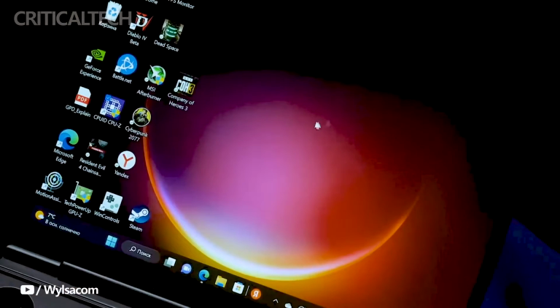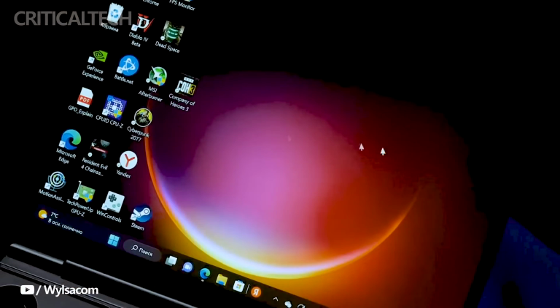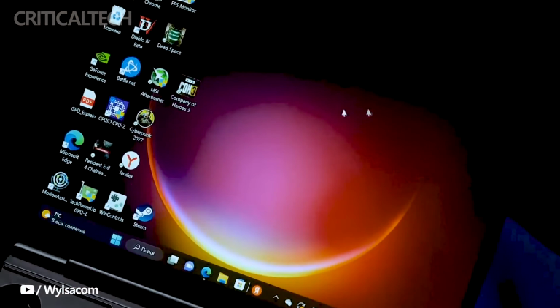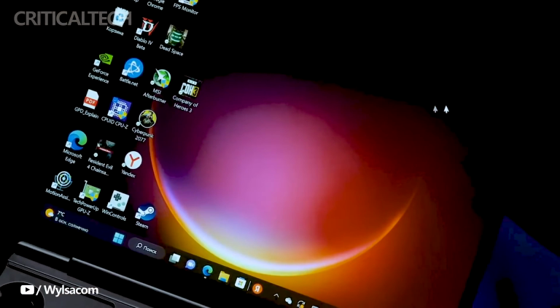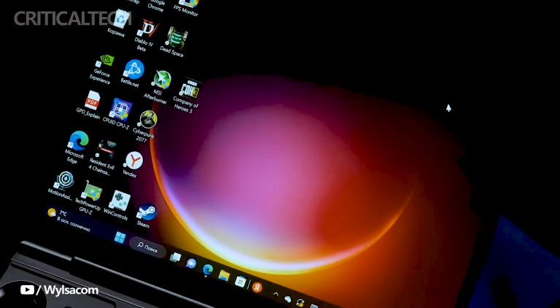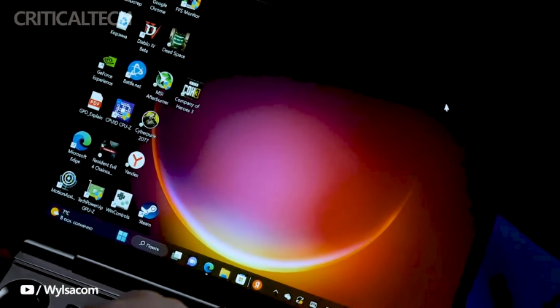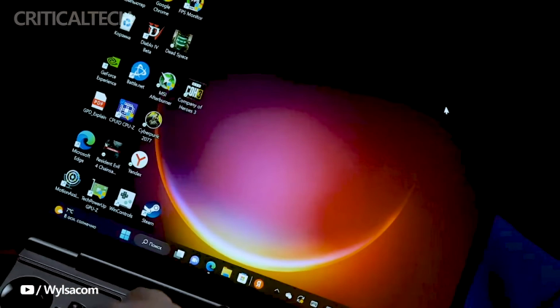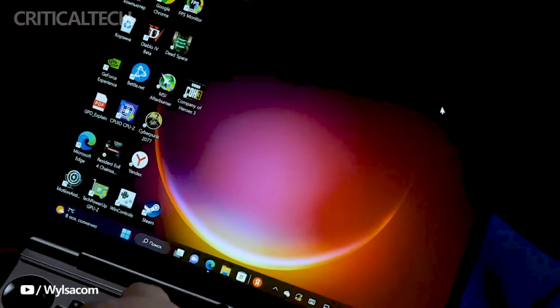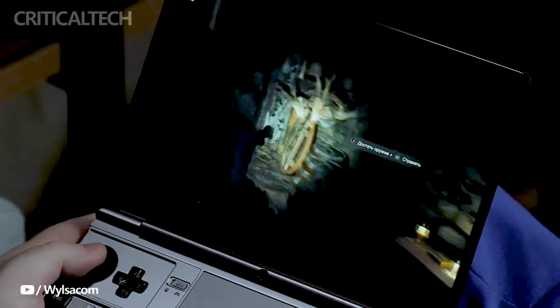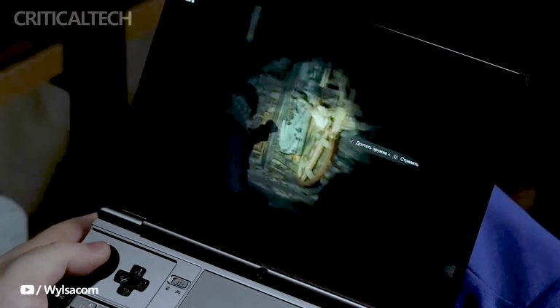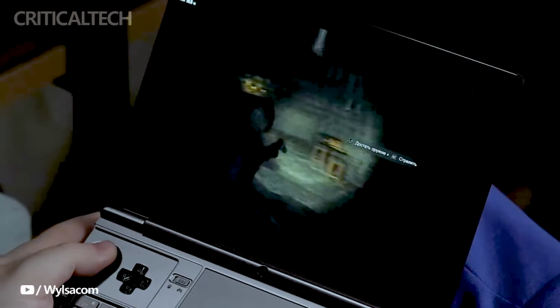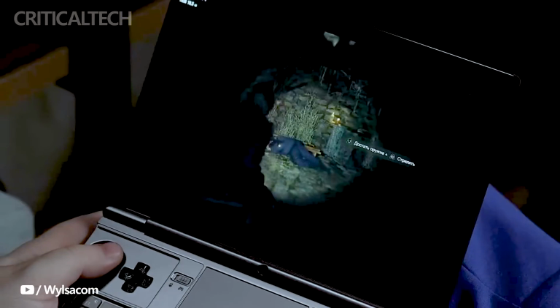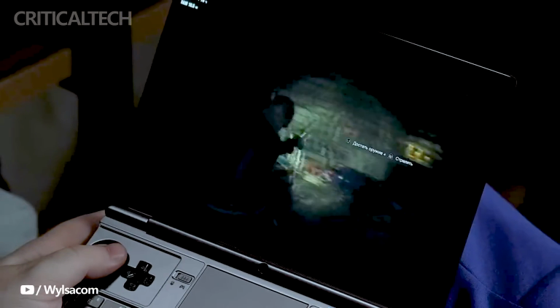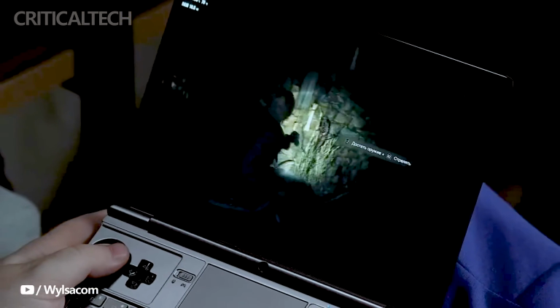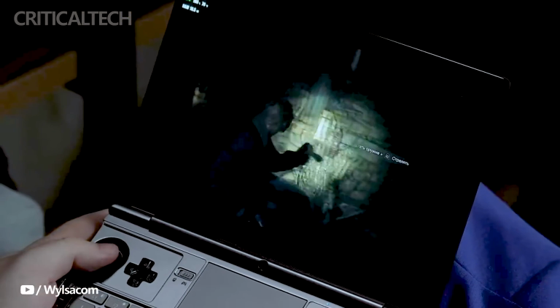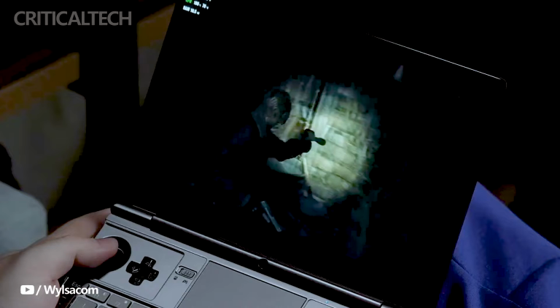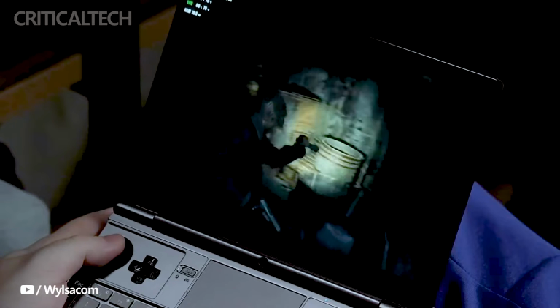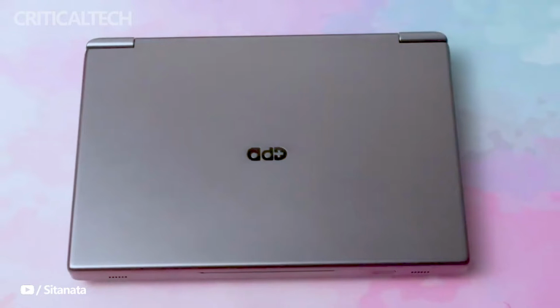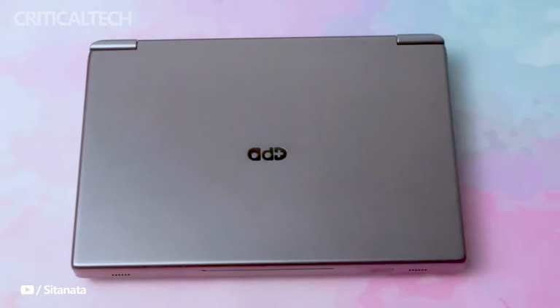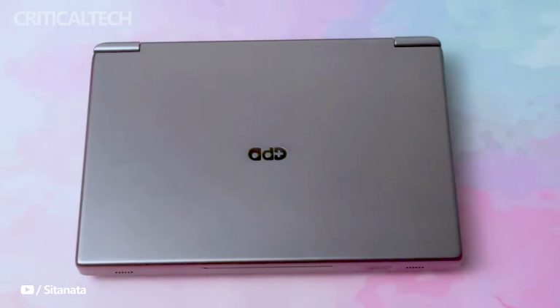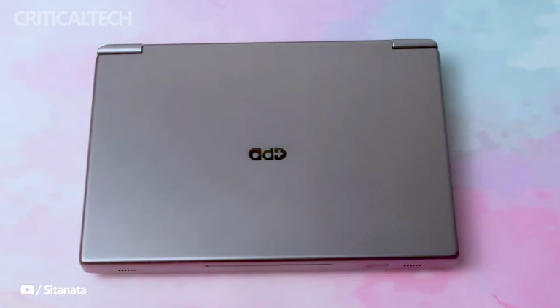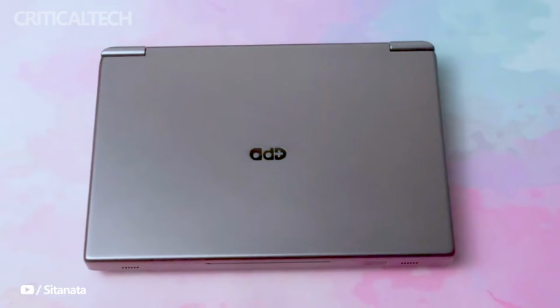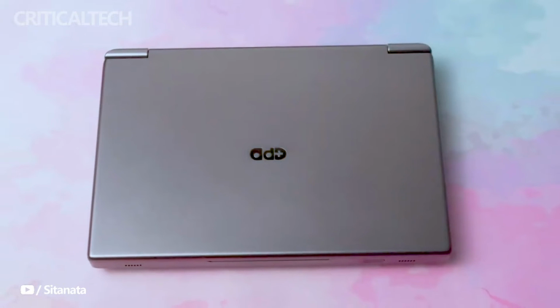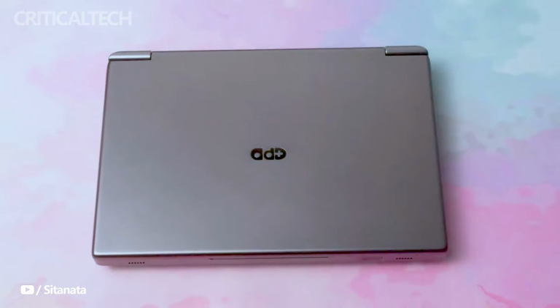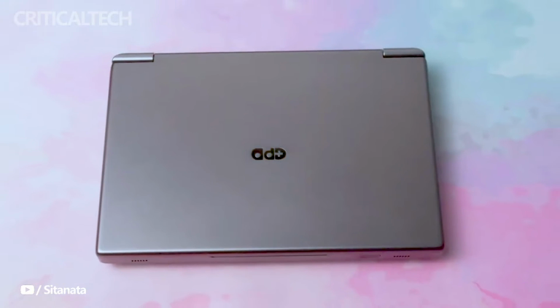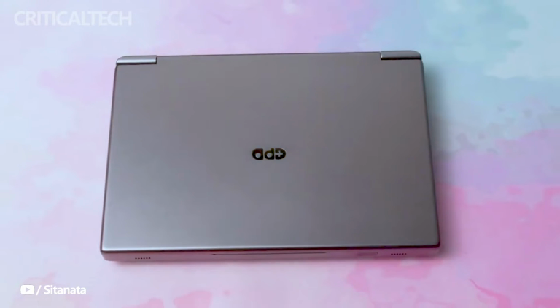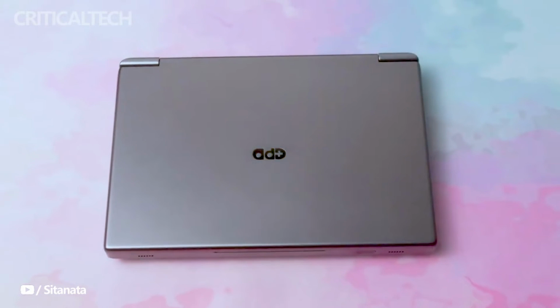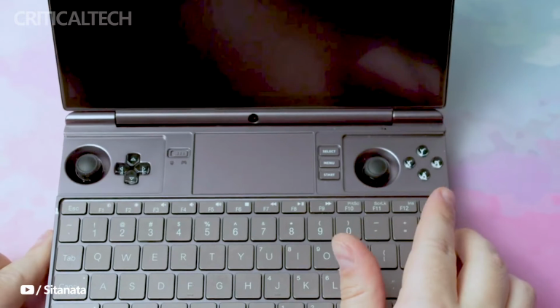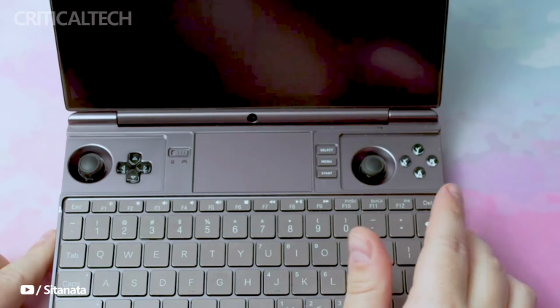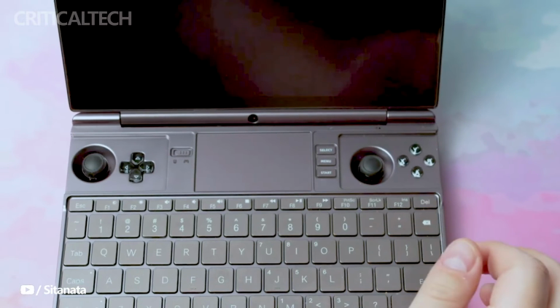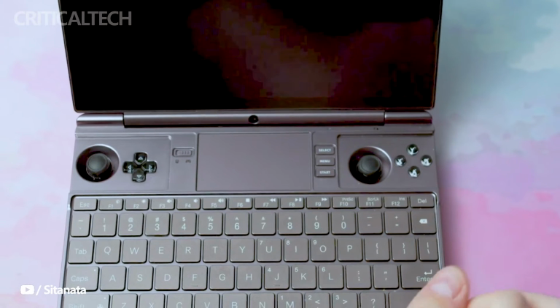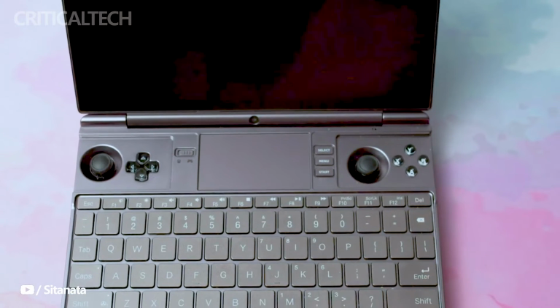Operating on the Windows 11 22H2 version, the device is expected to seamlessly support the forthcoming 23H2 version, showcasing GPD's commitment to staying at the forefront of AI technology.